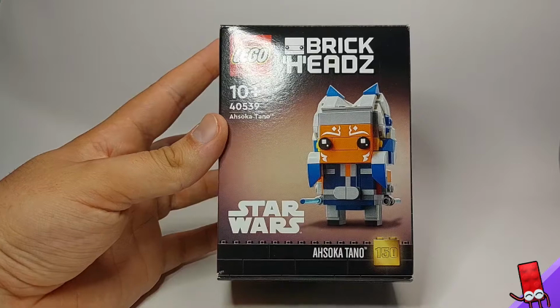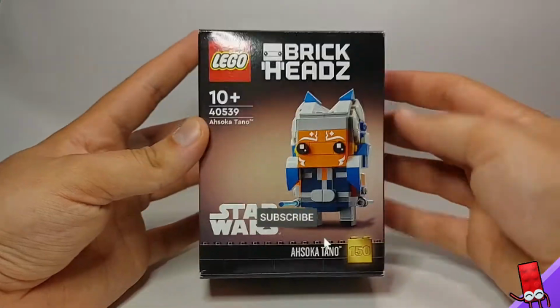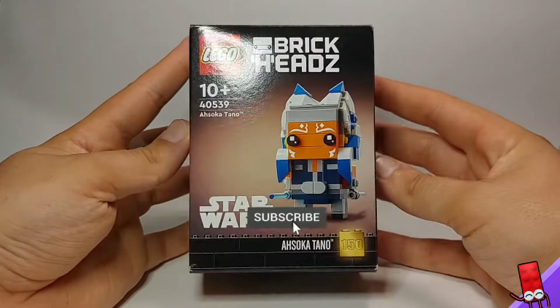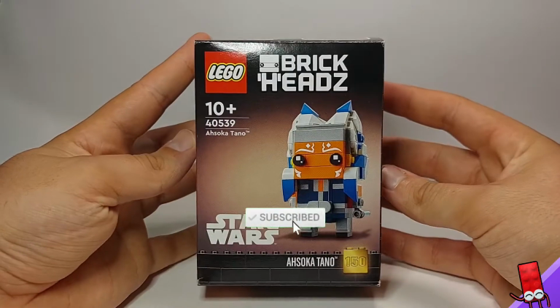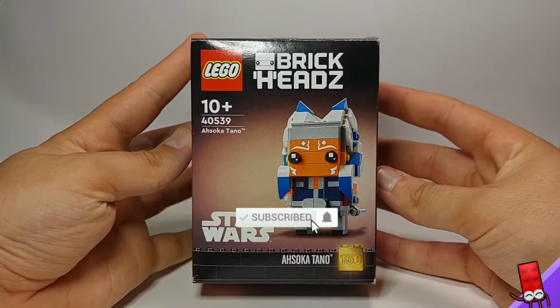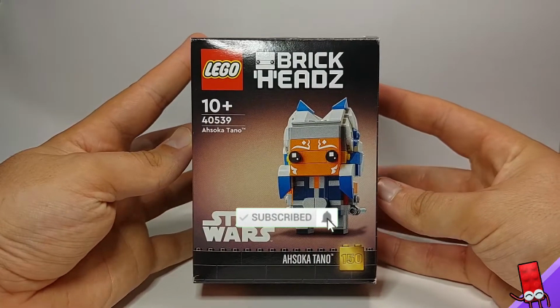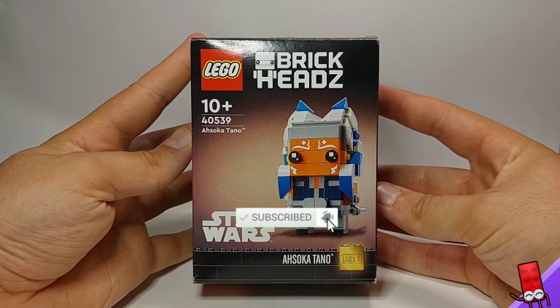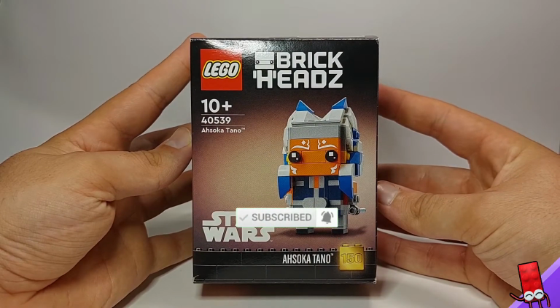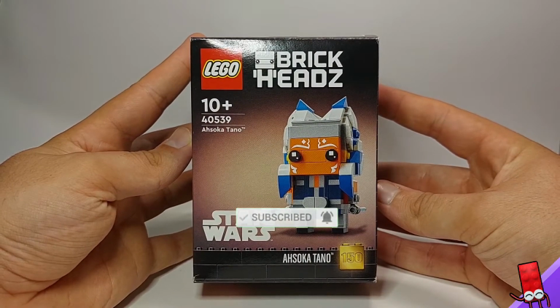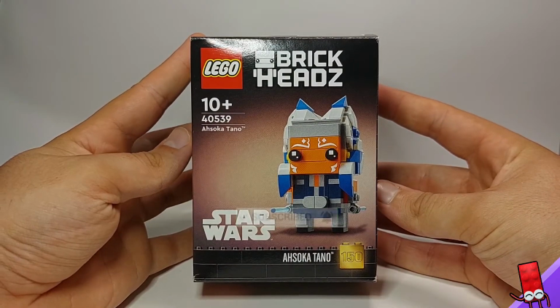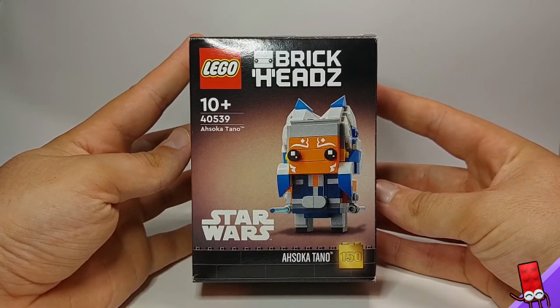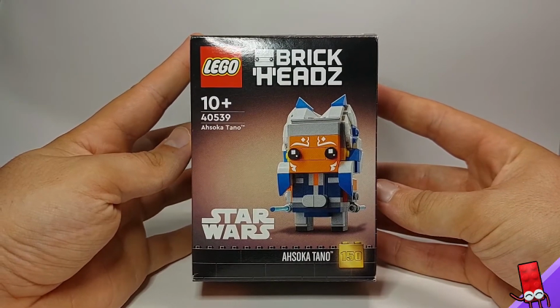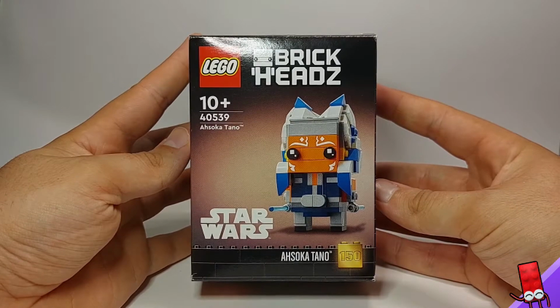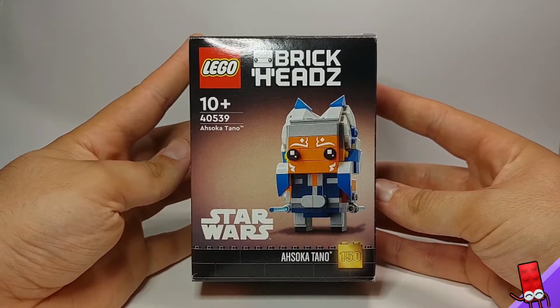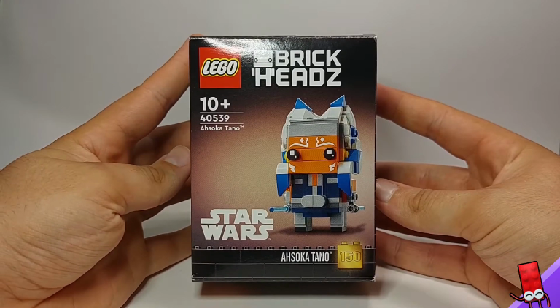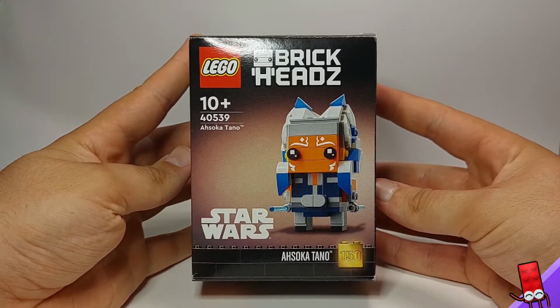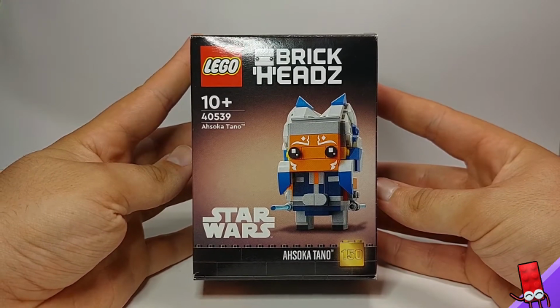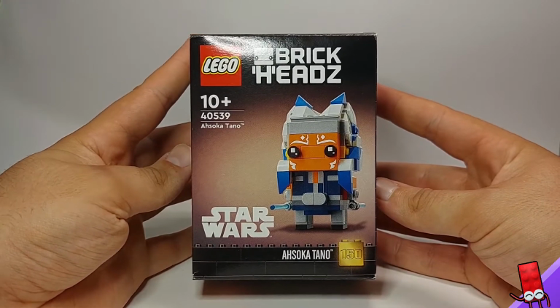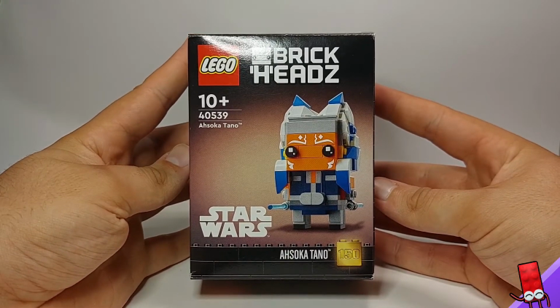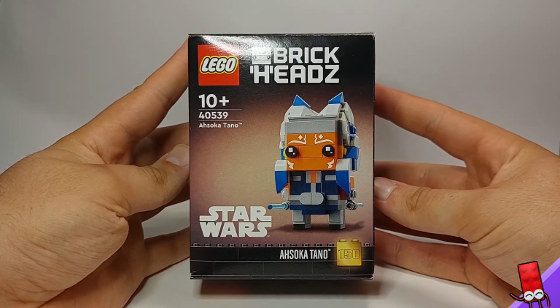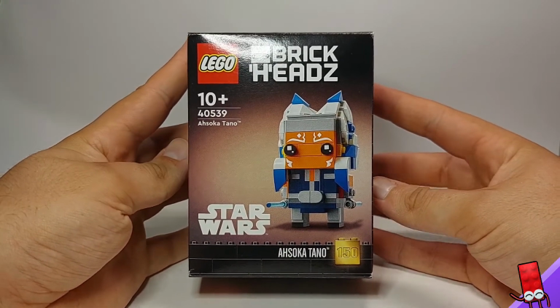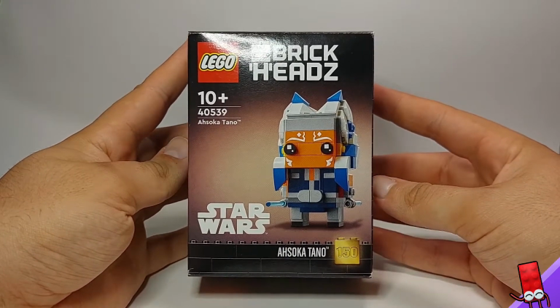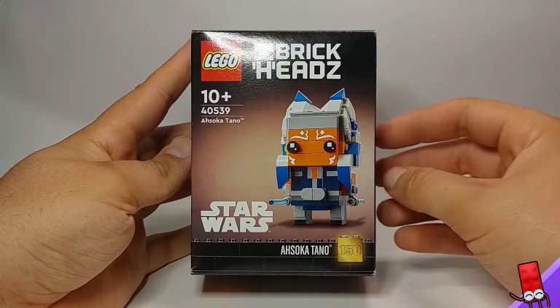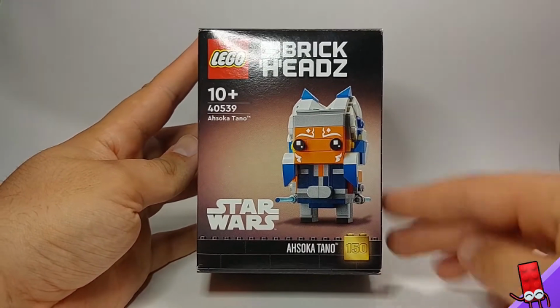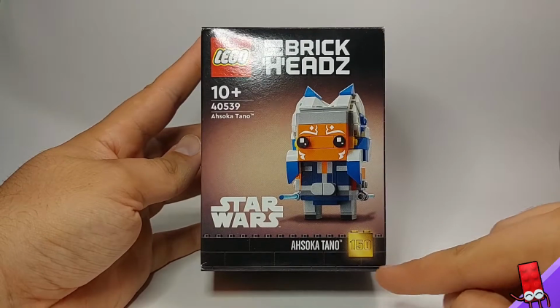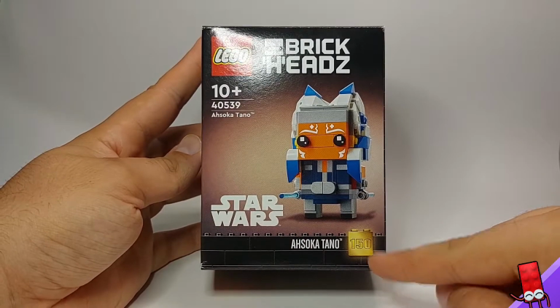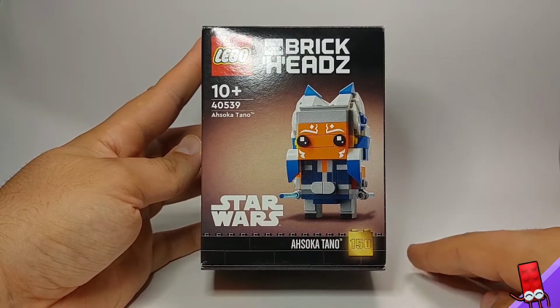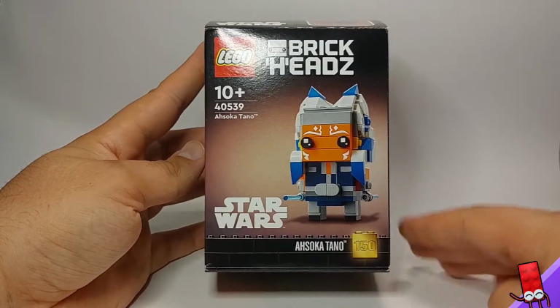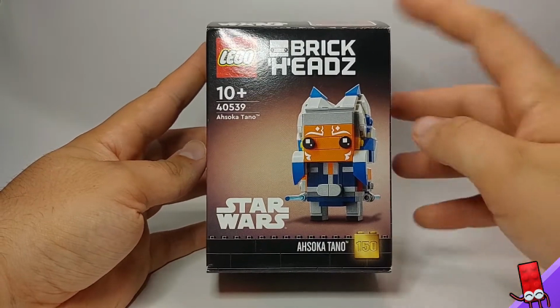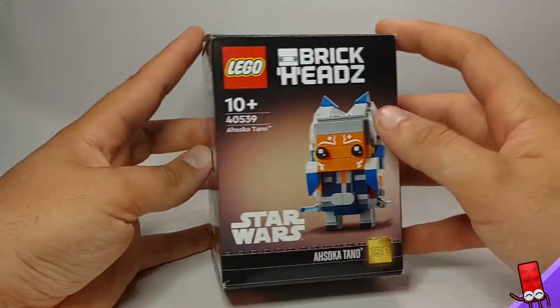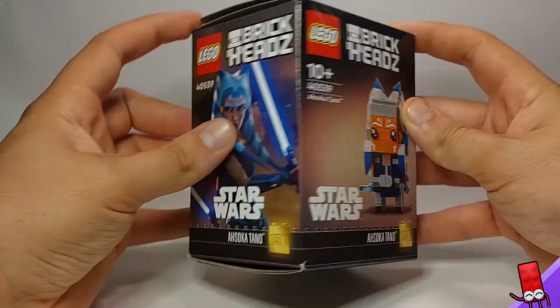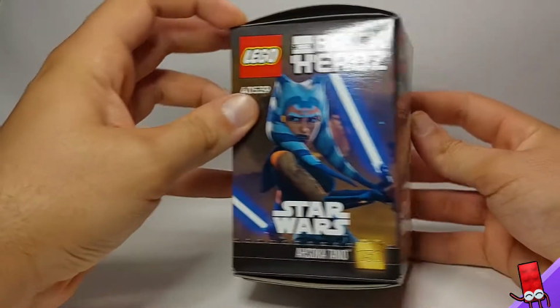Hey guys, it's Brickva here with a Brickheads review. Today we have the Ahsoka Tano Brickhead. This is set number 40539. It is 10+, and it retails for $20 in New Zealand. It is the 150th Brickhead, which is a pretty cool milestone.